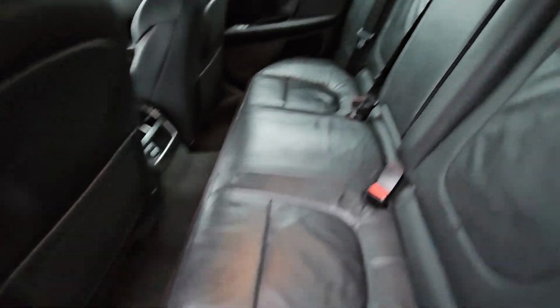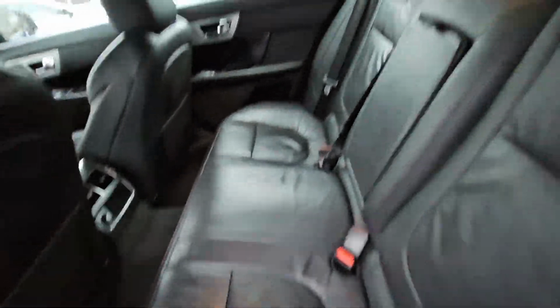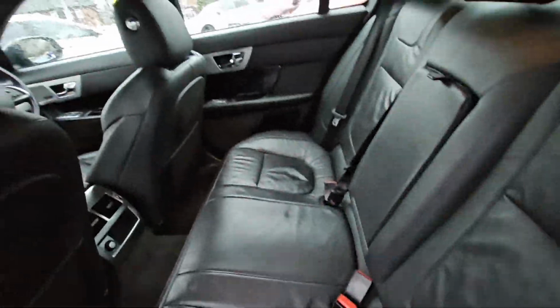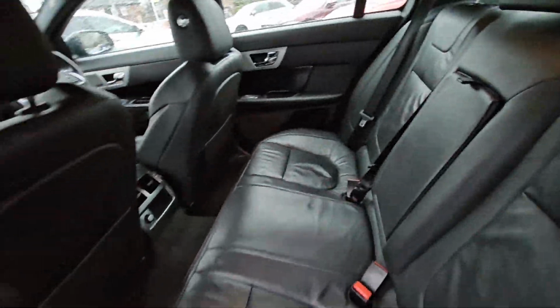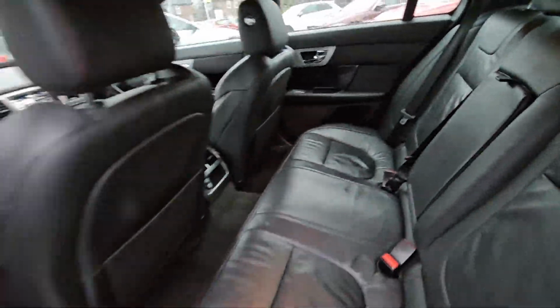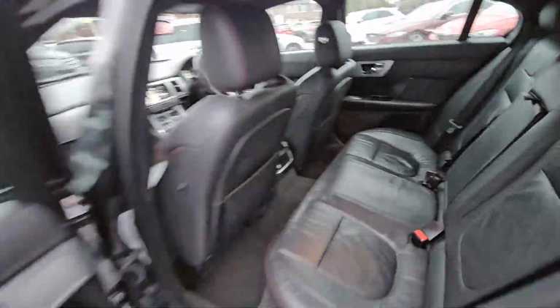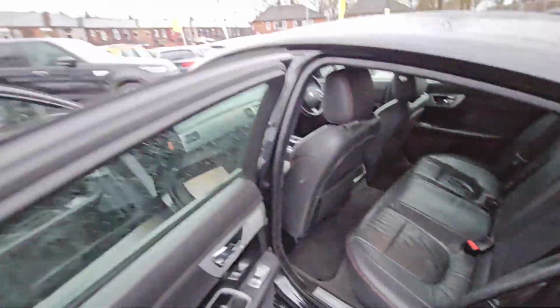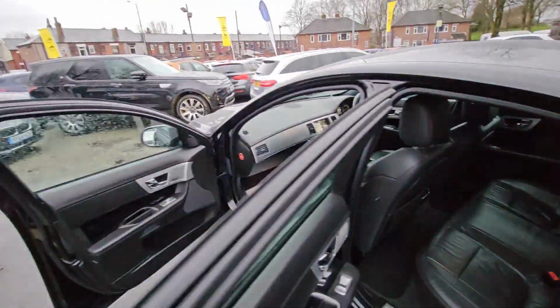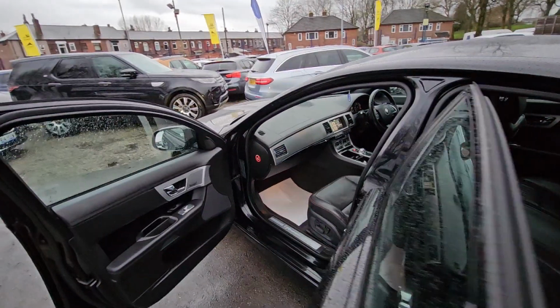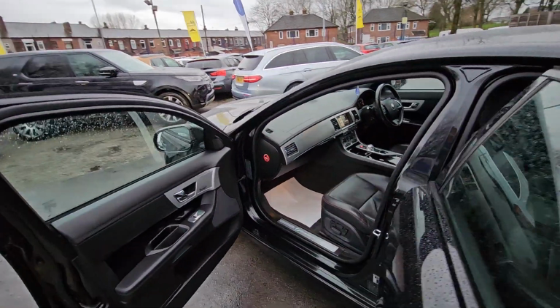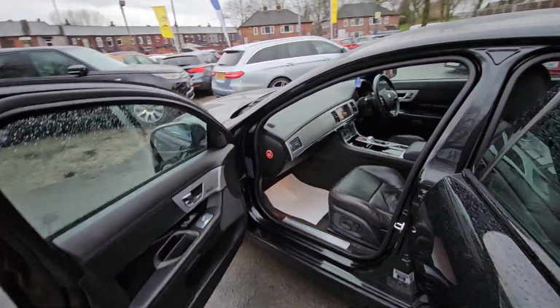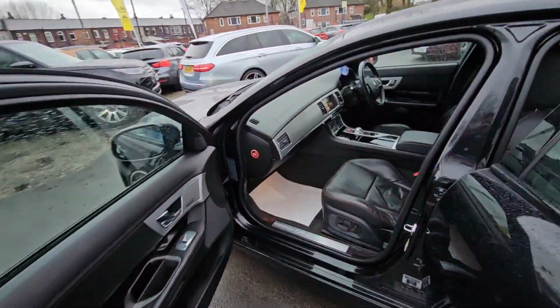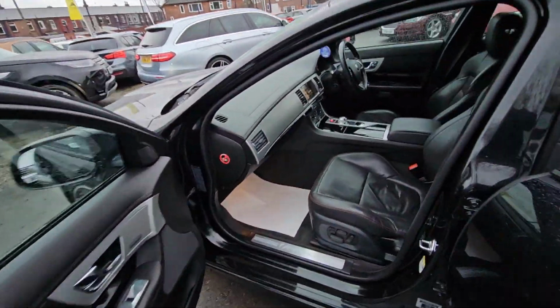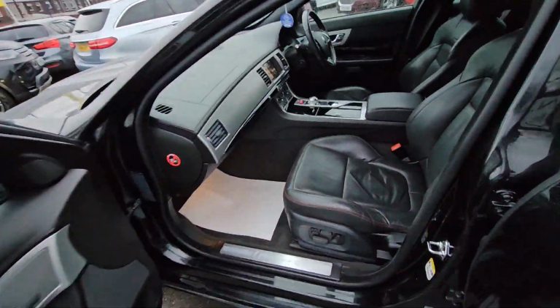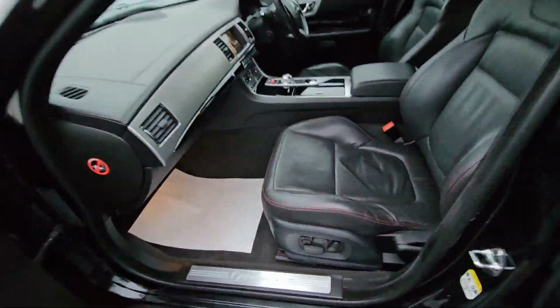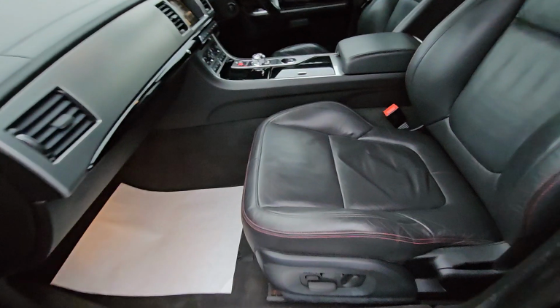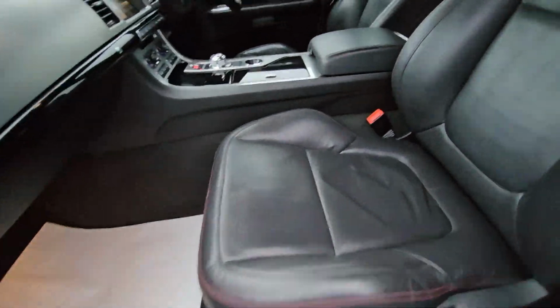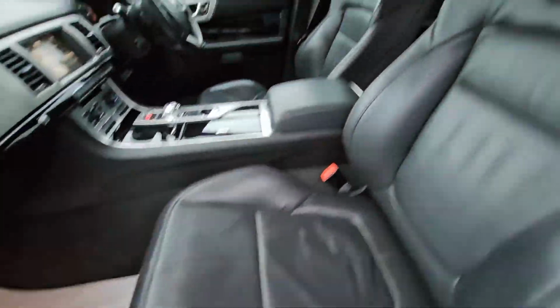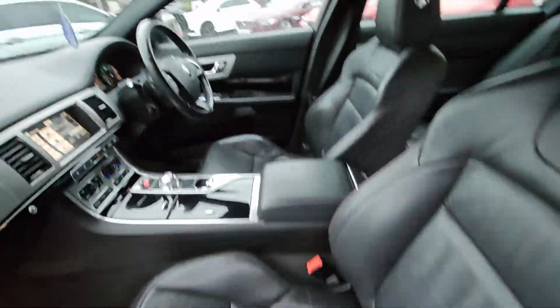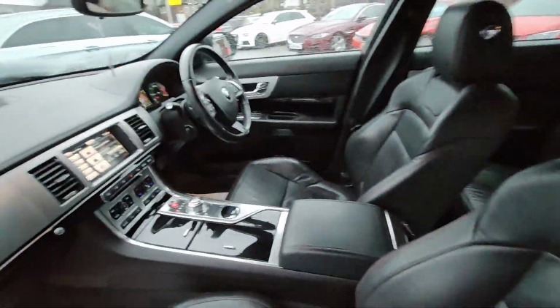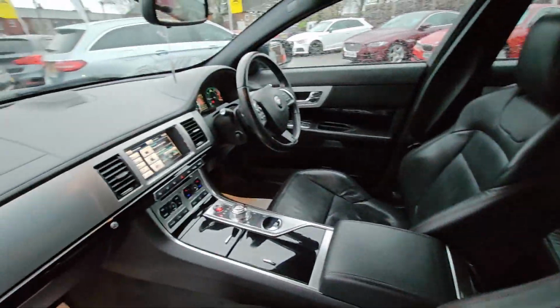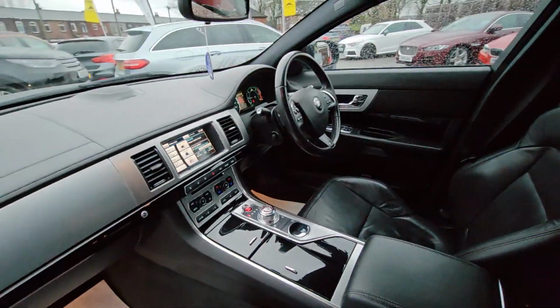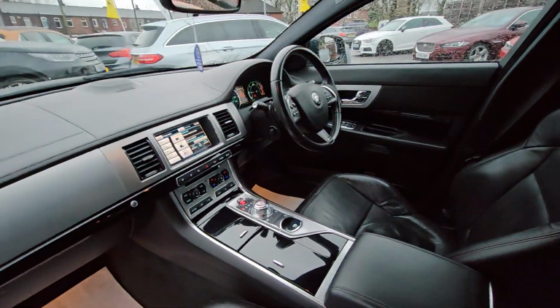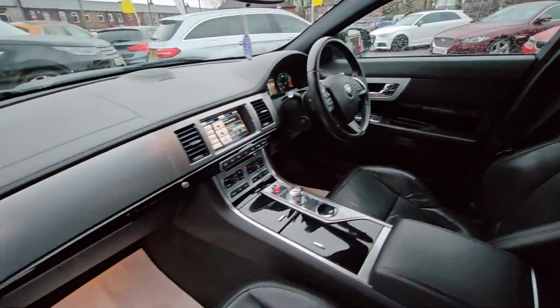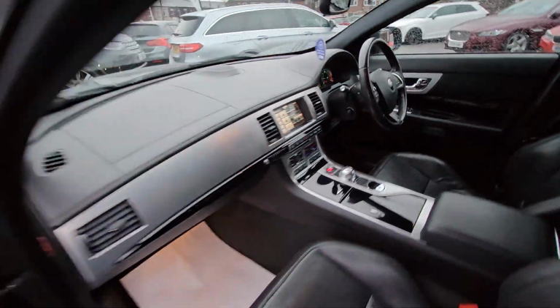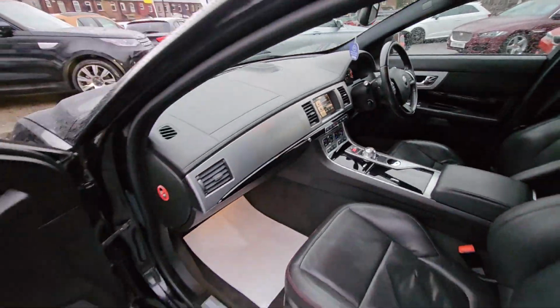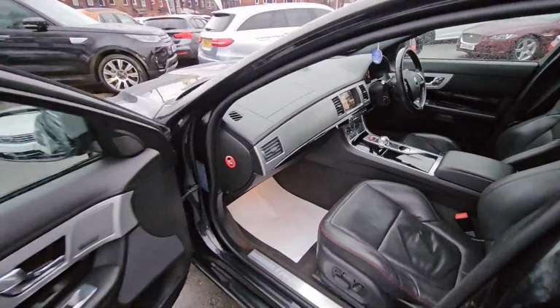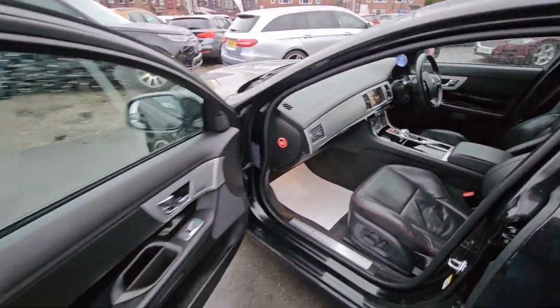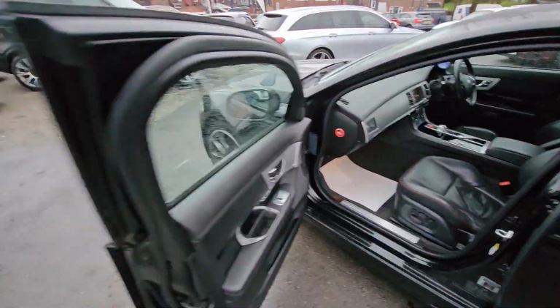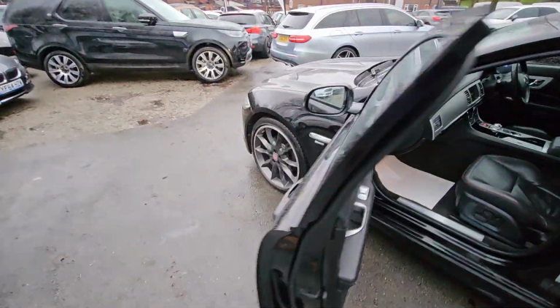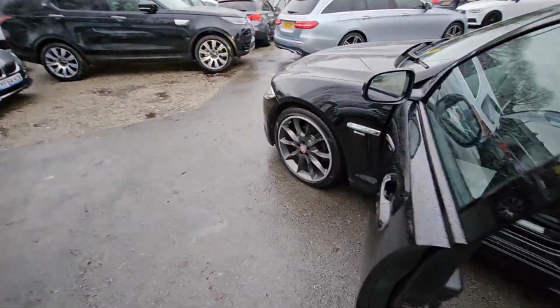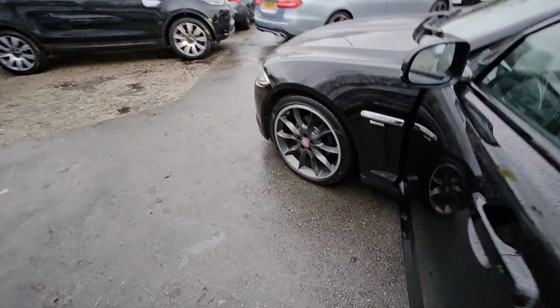This car comes with features such as full black leather interior with heated front seats, driver's memory function, satellite navigation system, reversing cameras, cruise control and speed limiter, and much more.